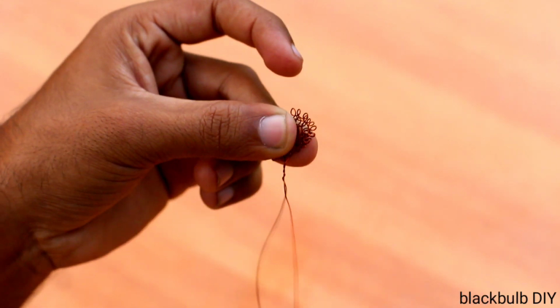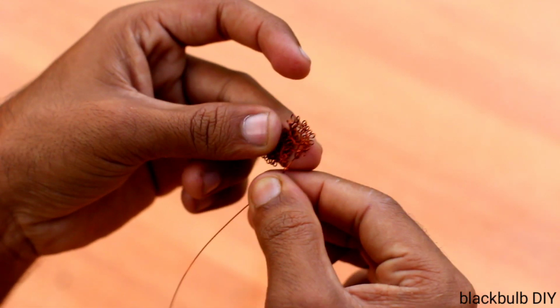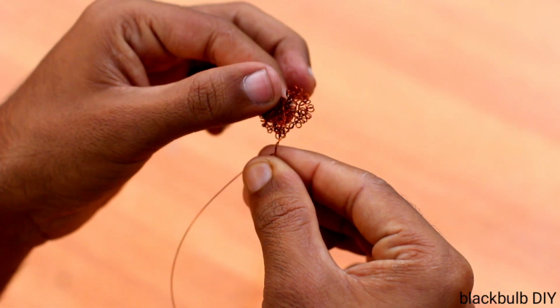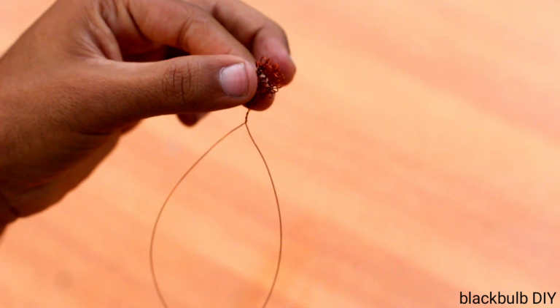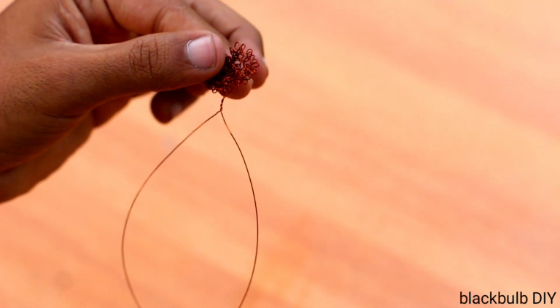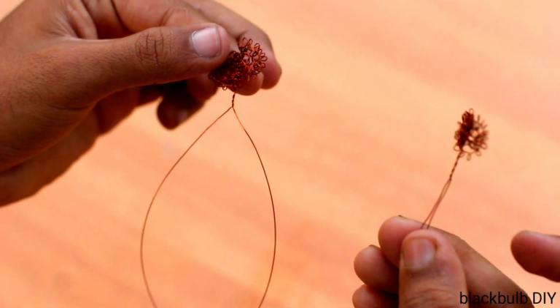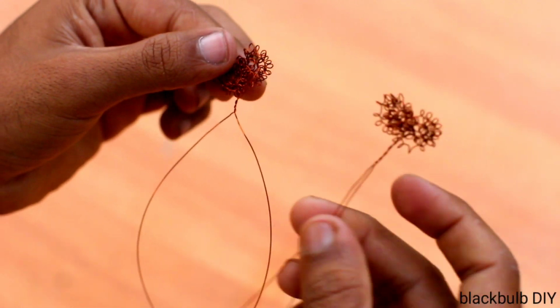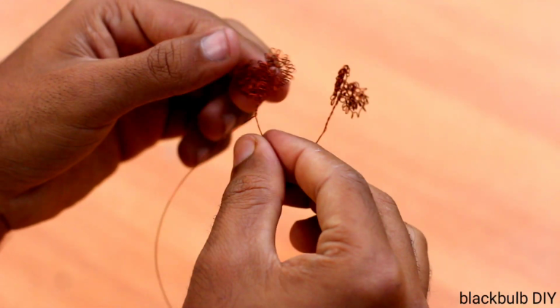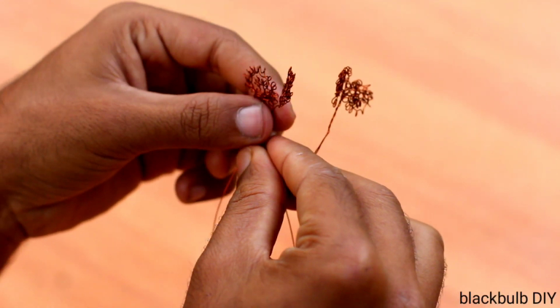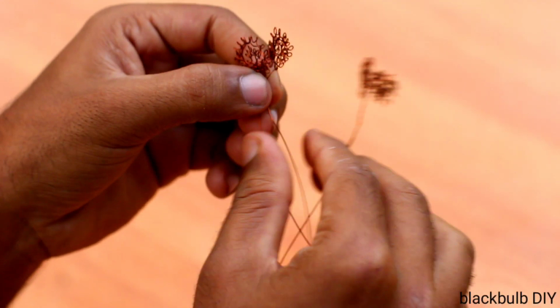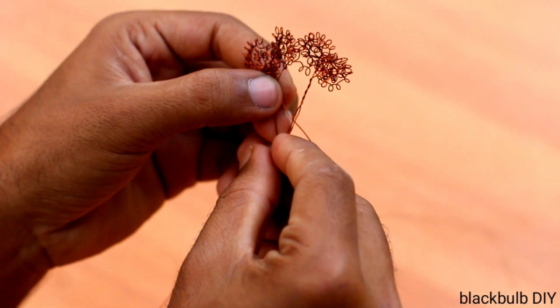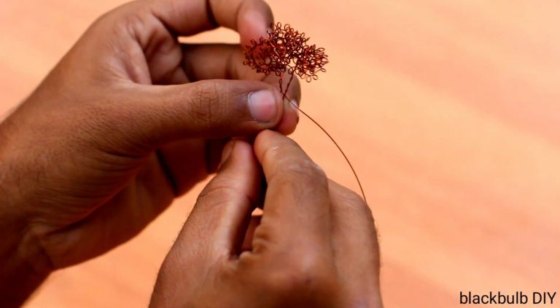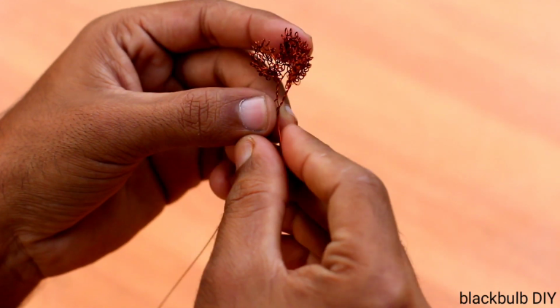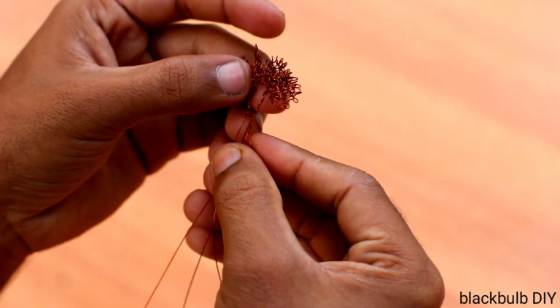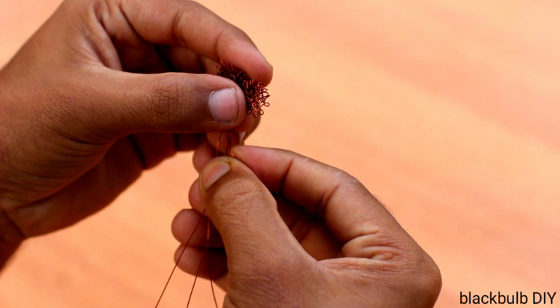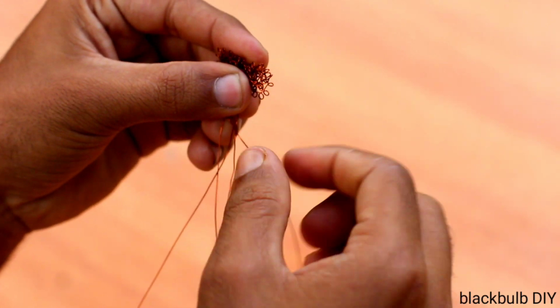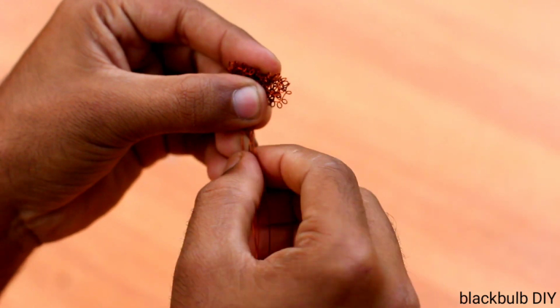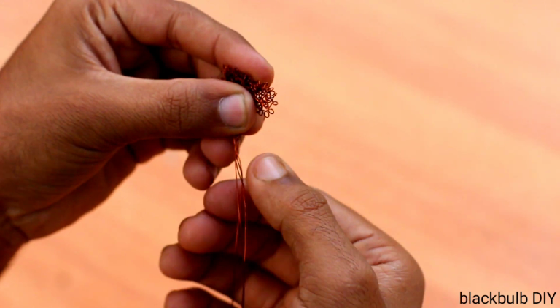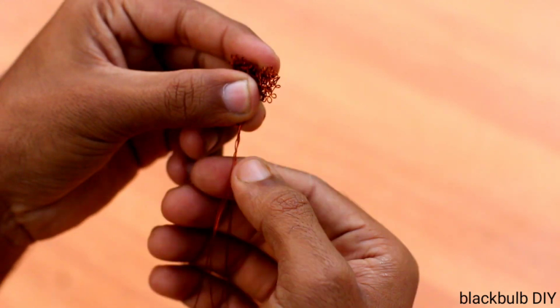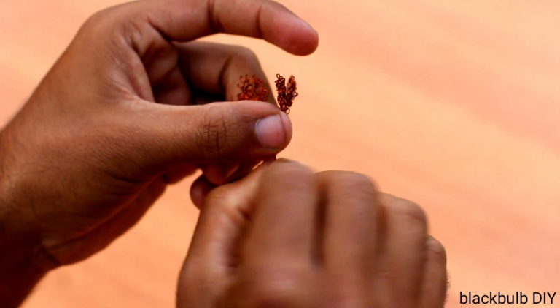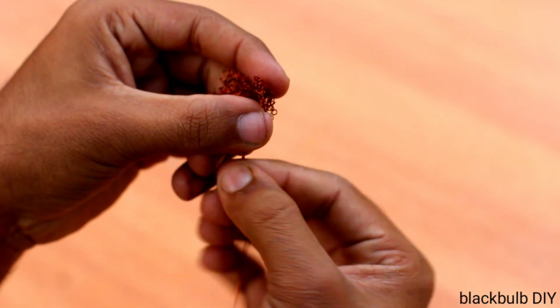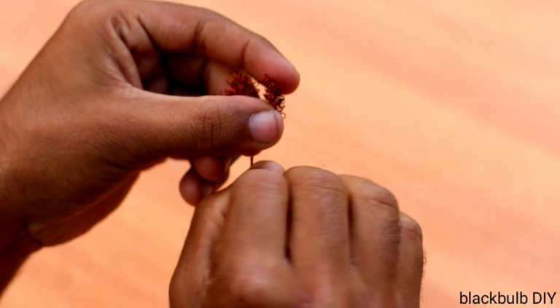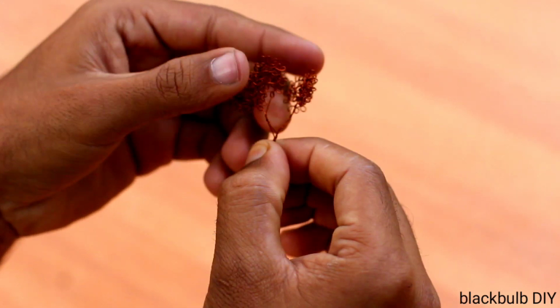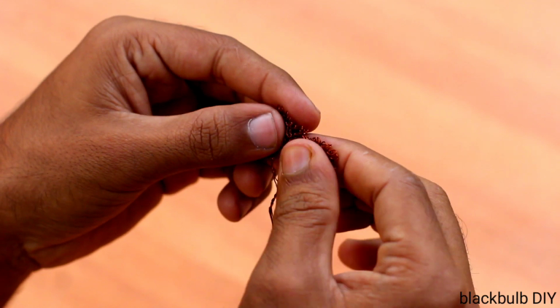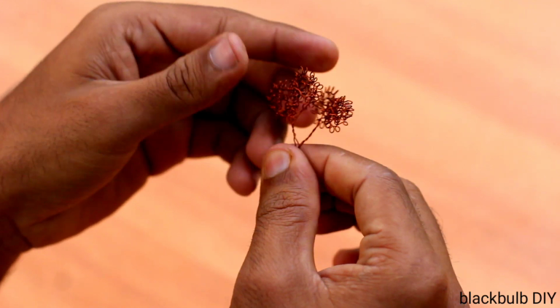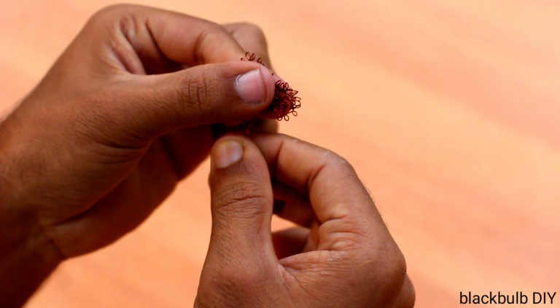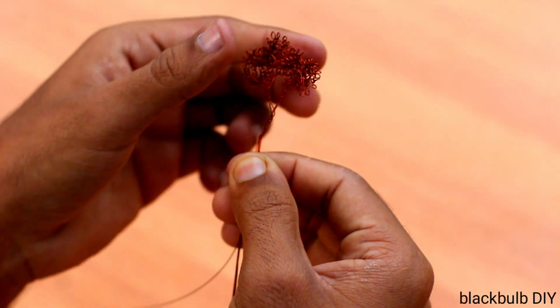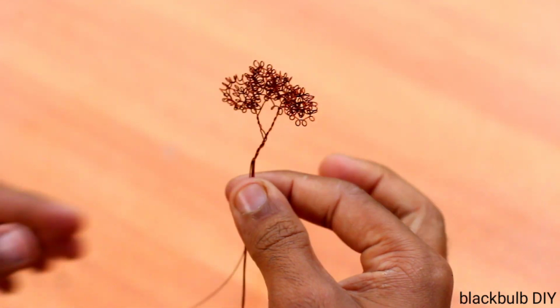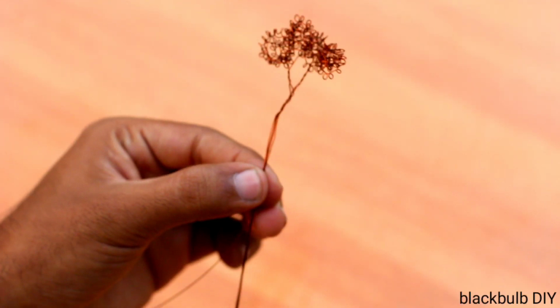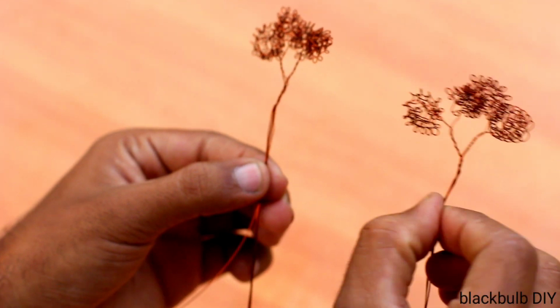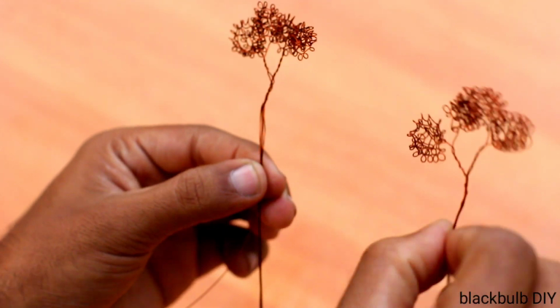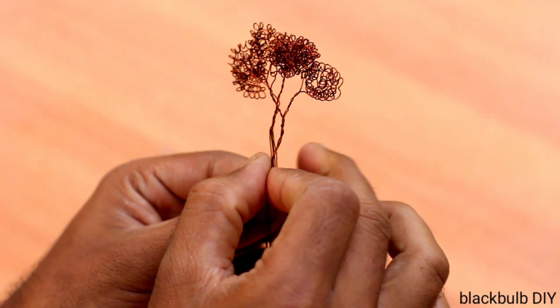We have to set it up again. The same thing is to set it up. Another small branch that we need to be built in a single branch. Now we've built that first piece in the back. I want to go to the same mechanism.